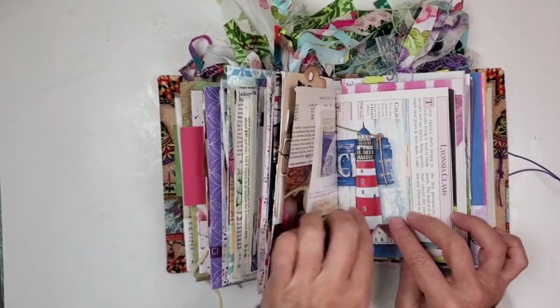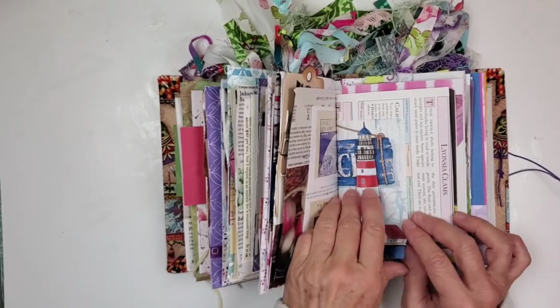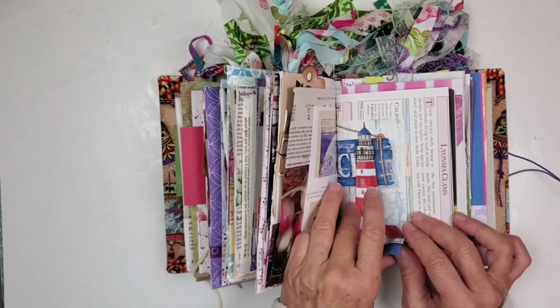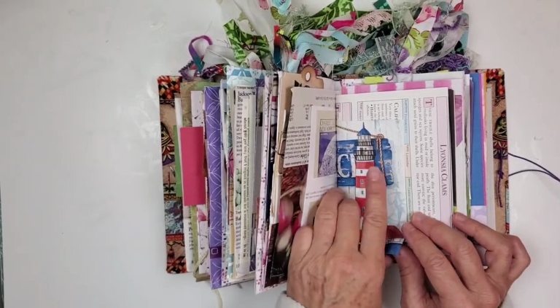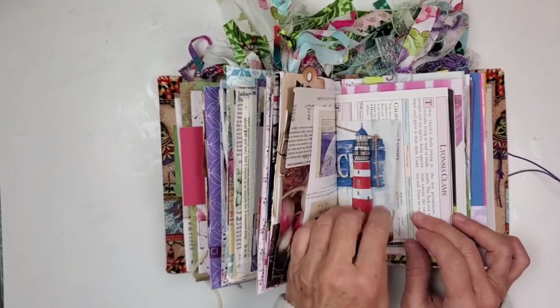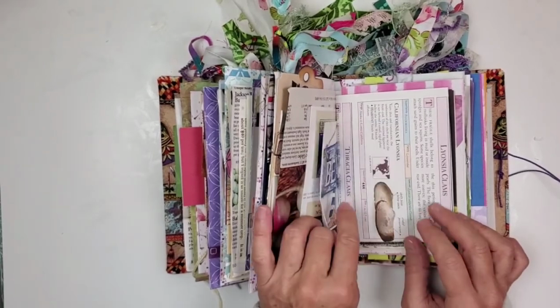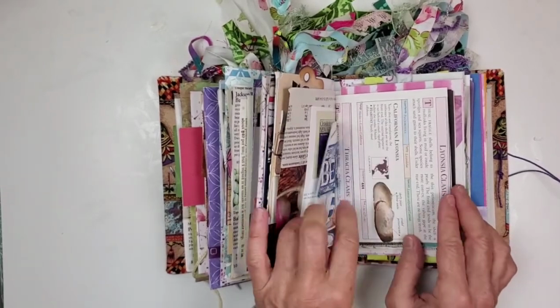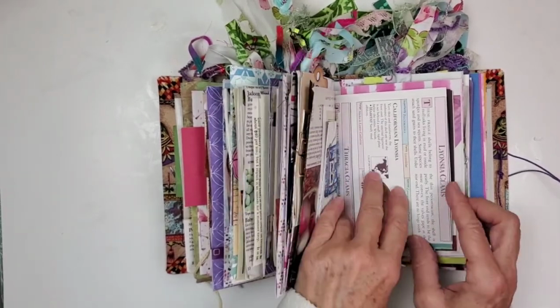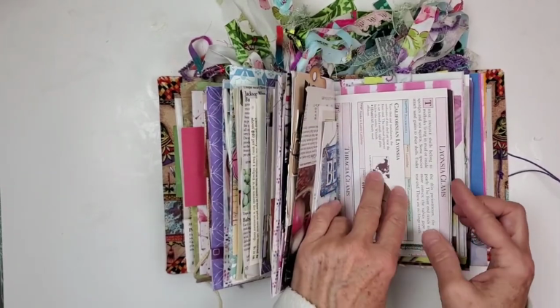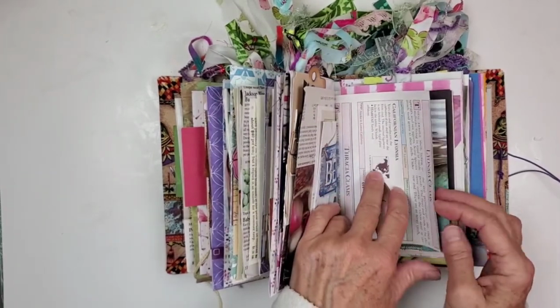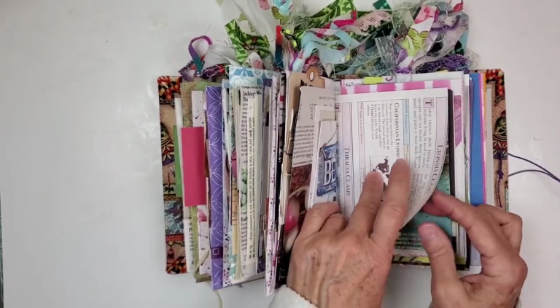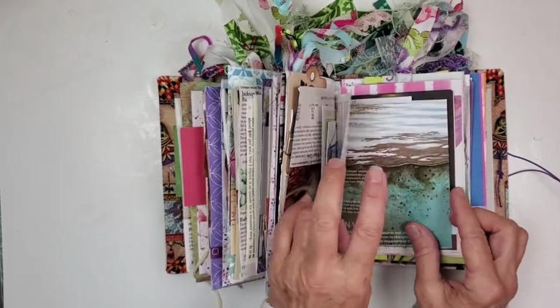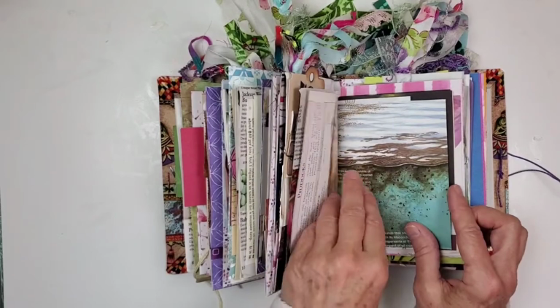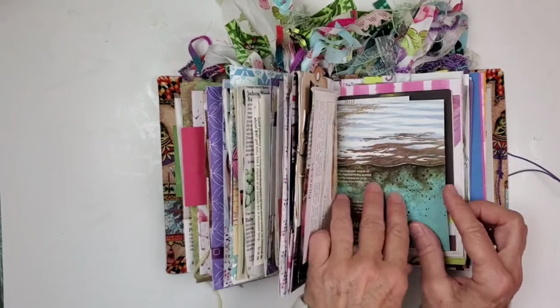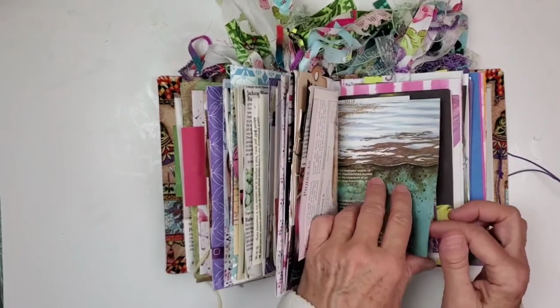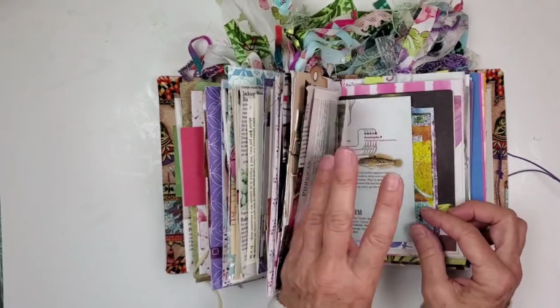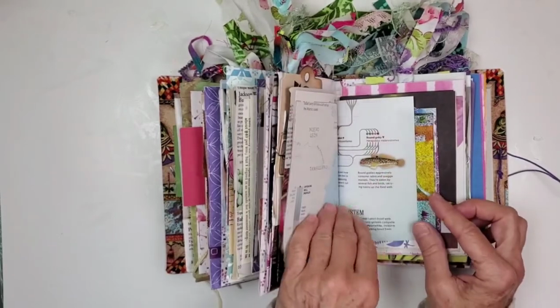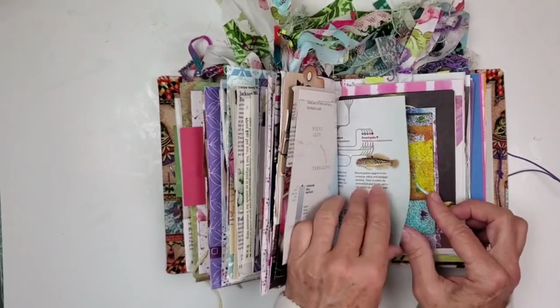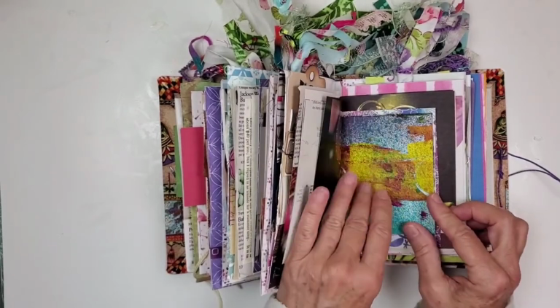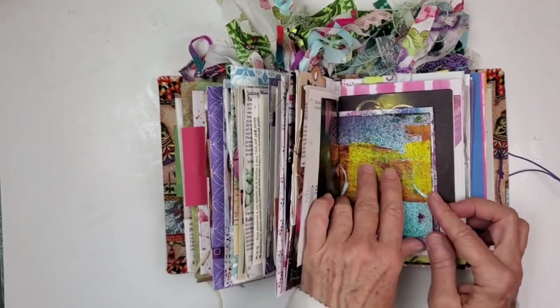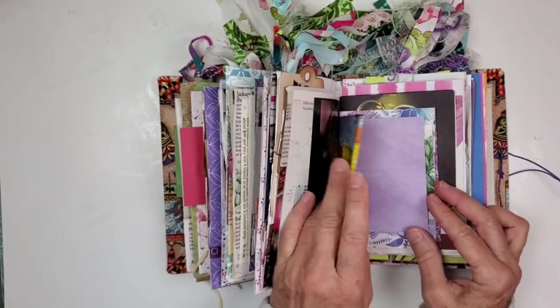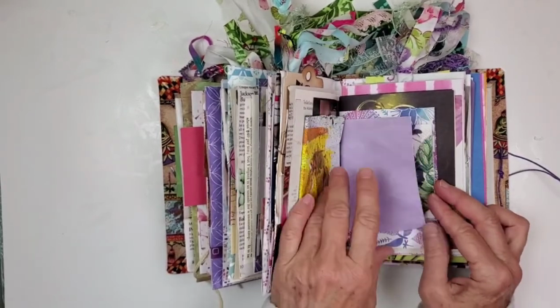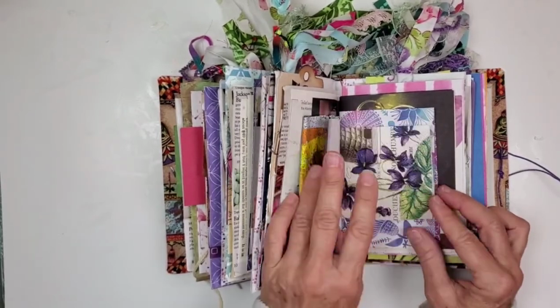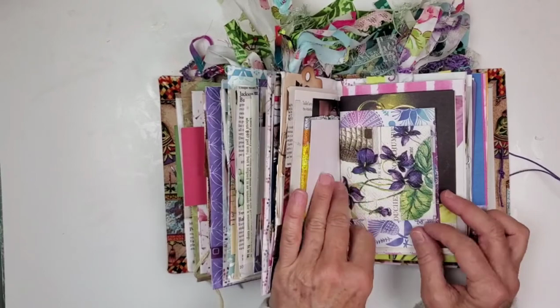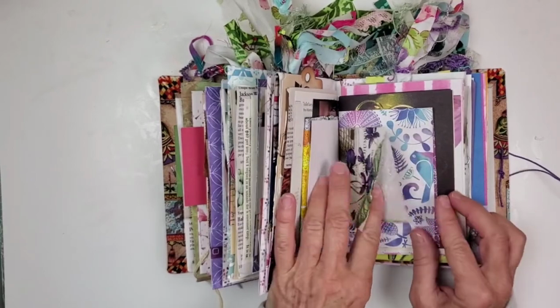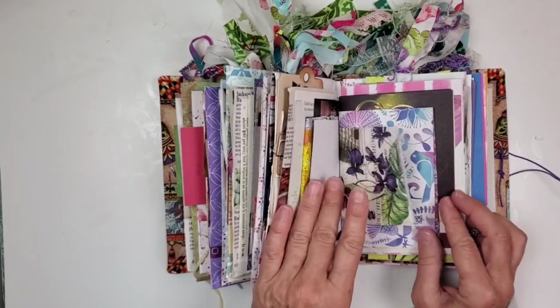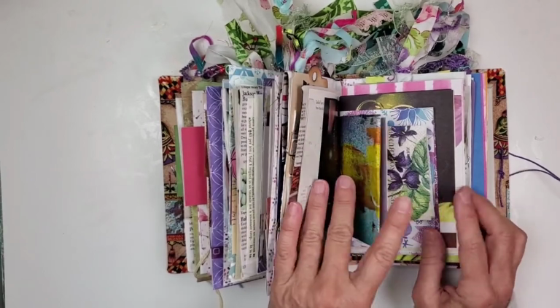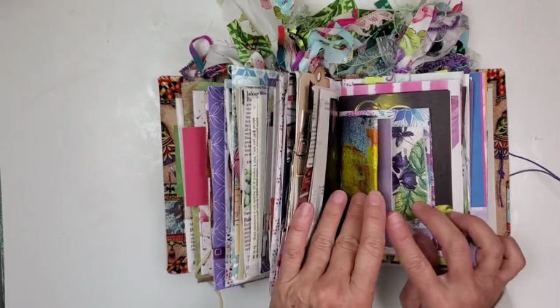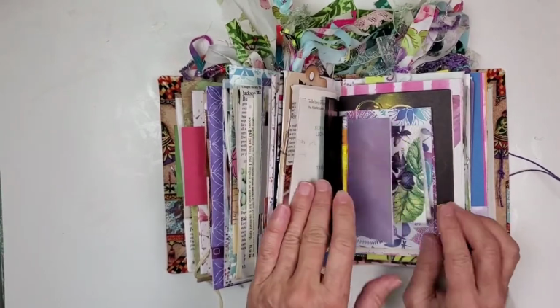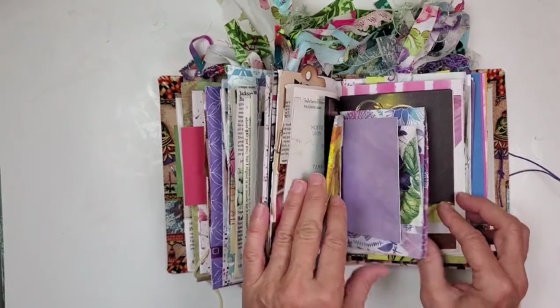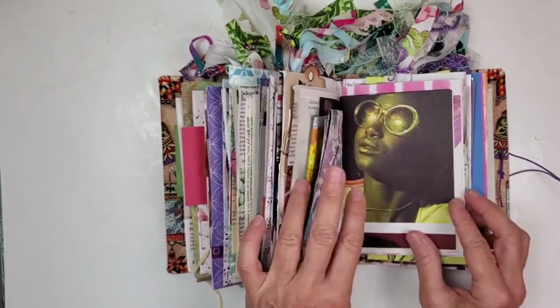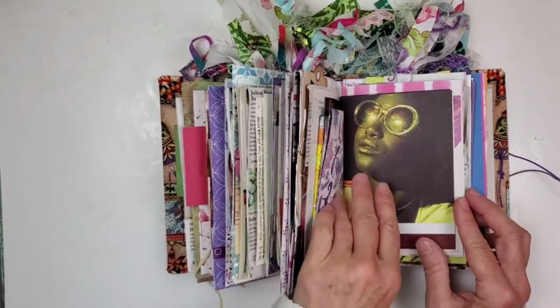We have a collage element here — seashells, ocean, fish. That one was fun. I love the way these purple elements all came together, too.